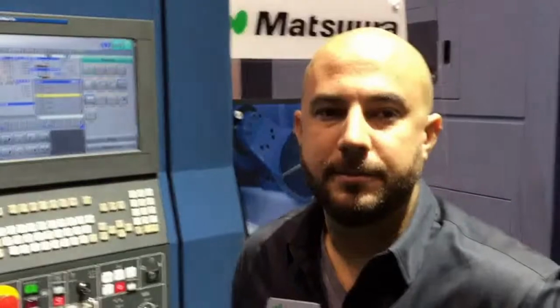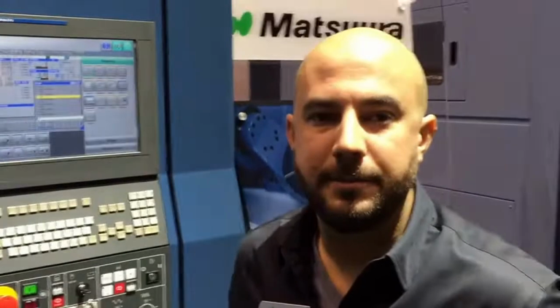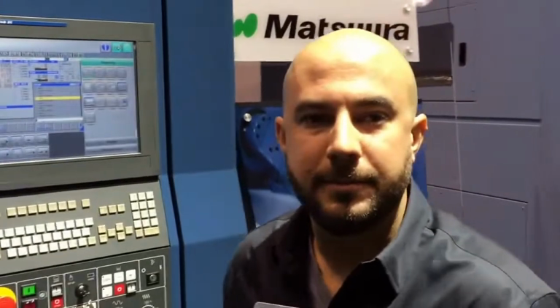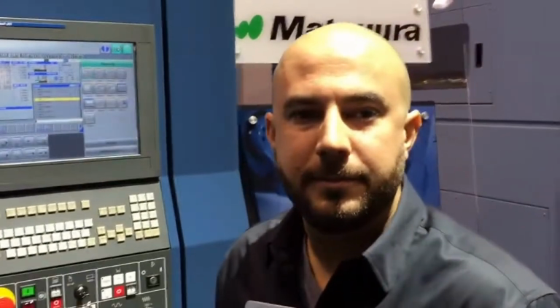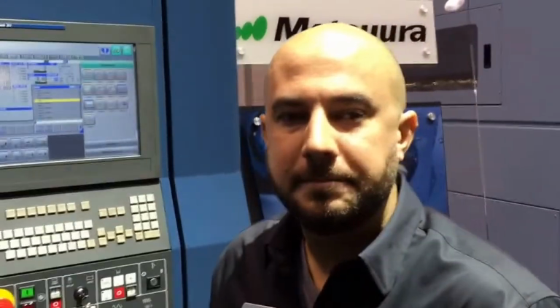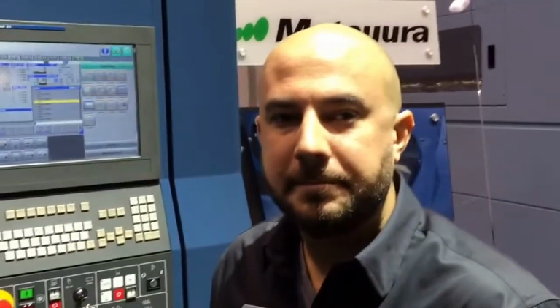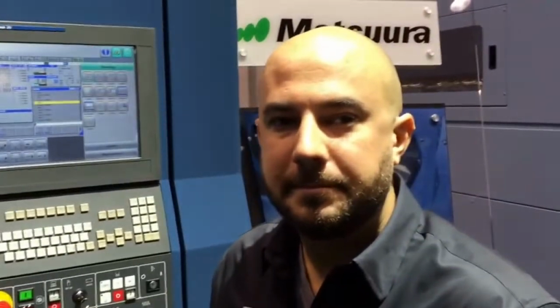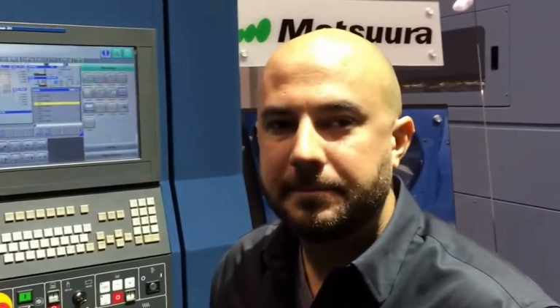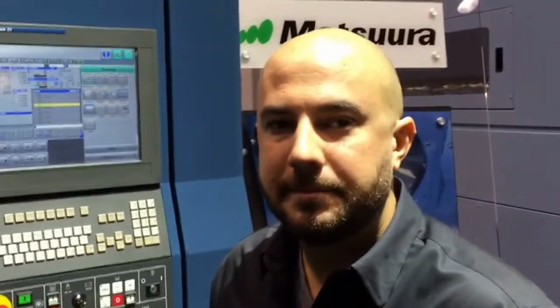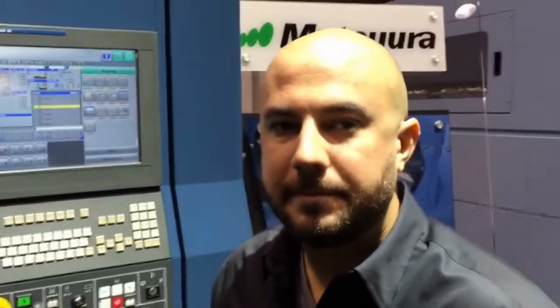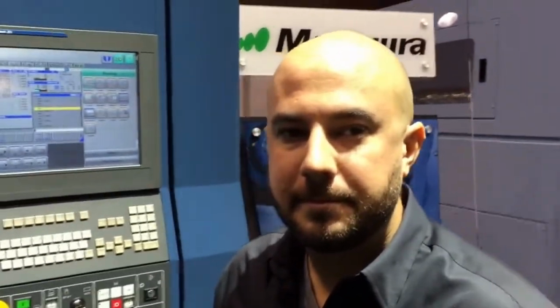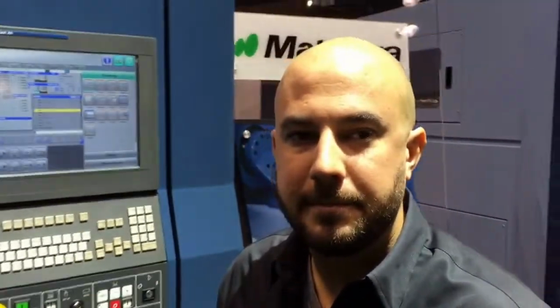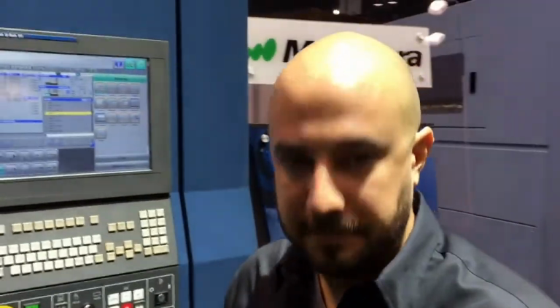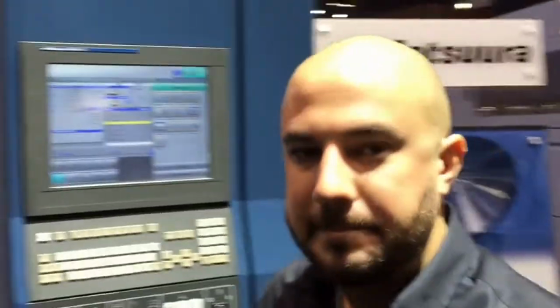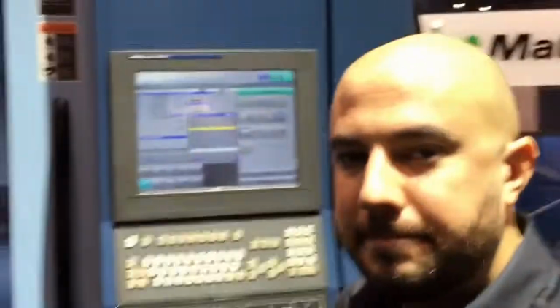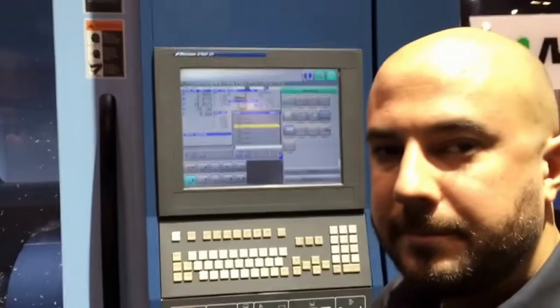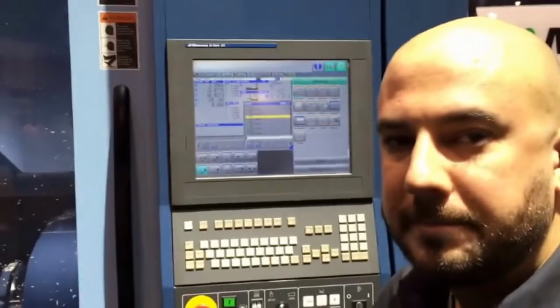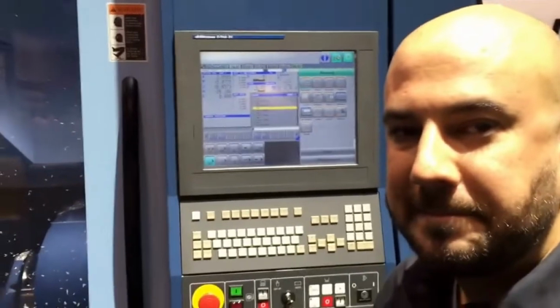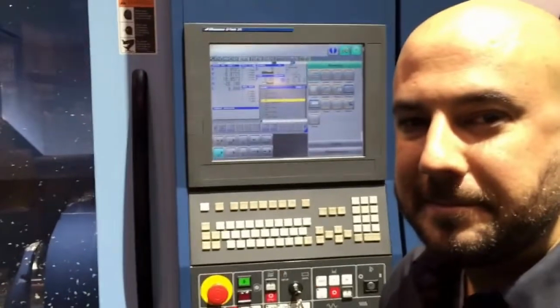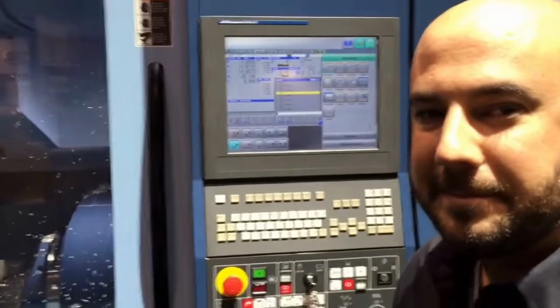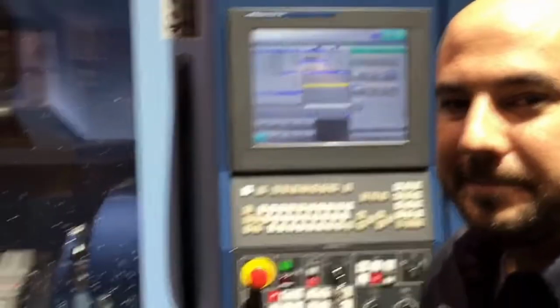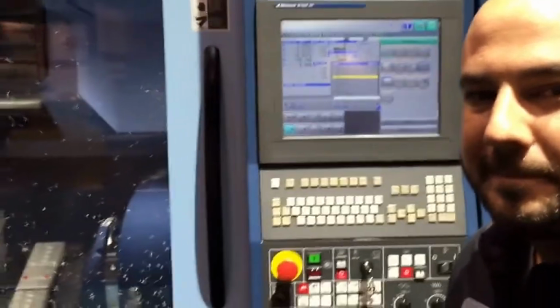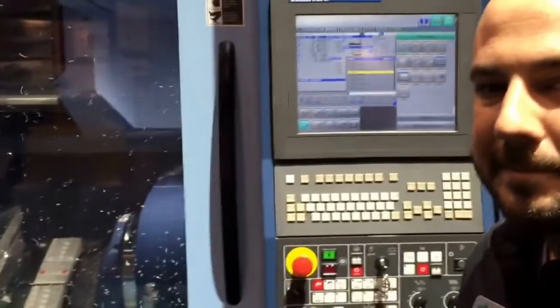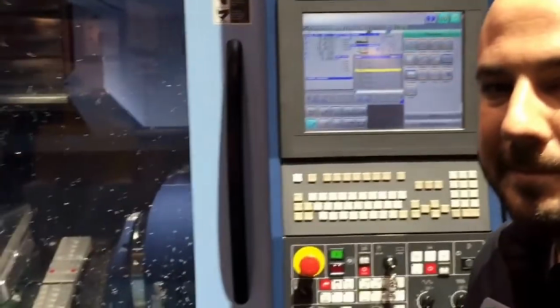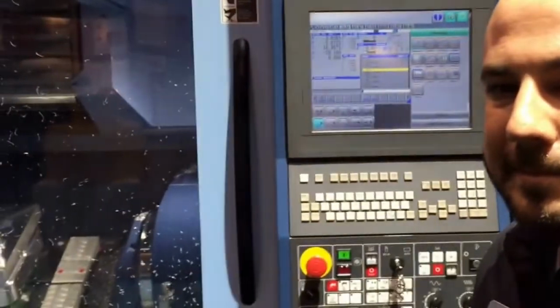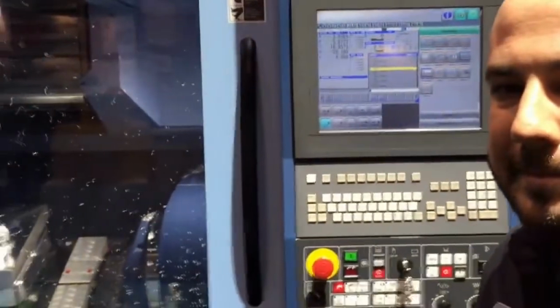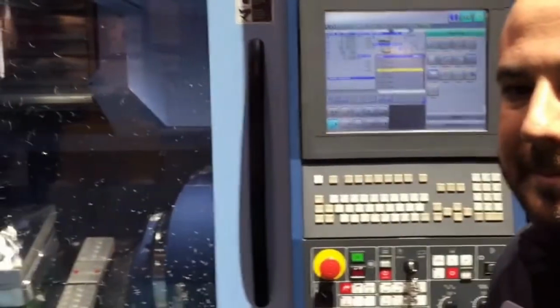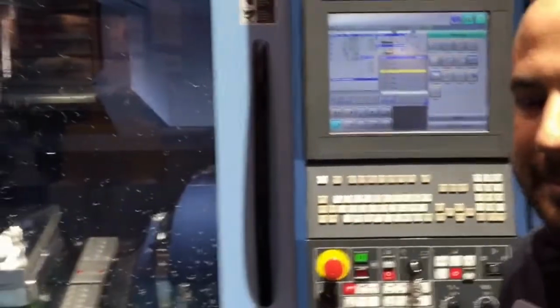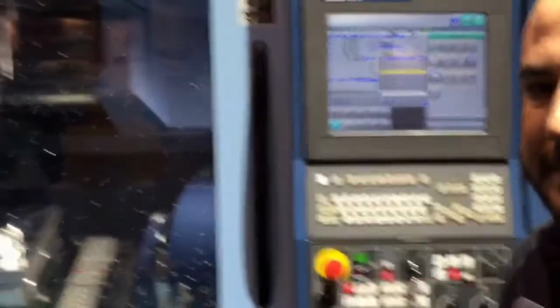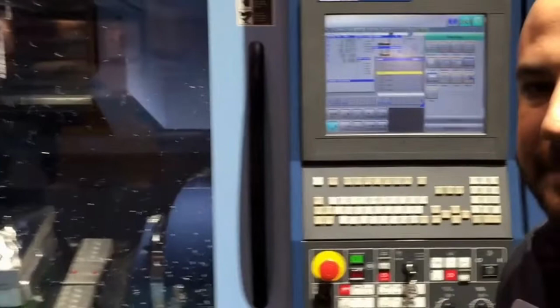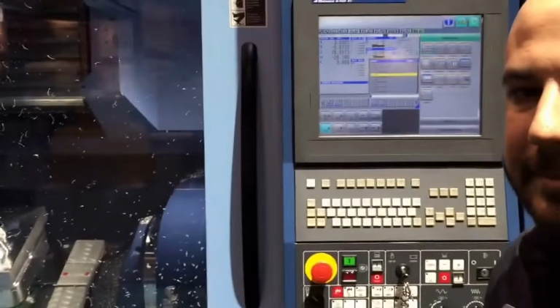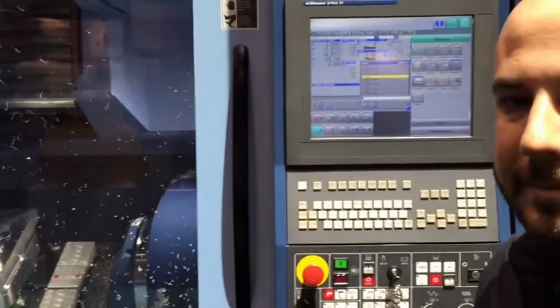We're at booth 8148 at the Sura booth talking to Tyler Bond. This is the only place at IMTS where you can see the Destiny tools running.